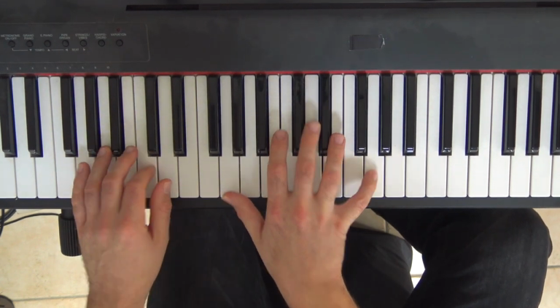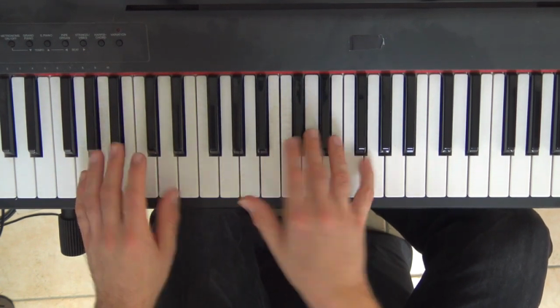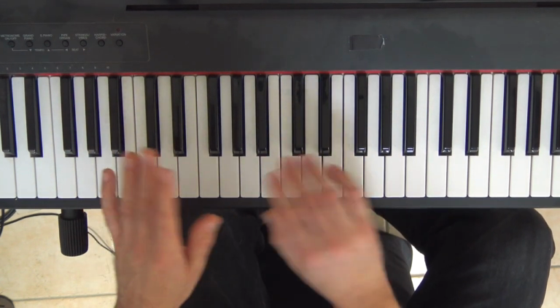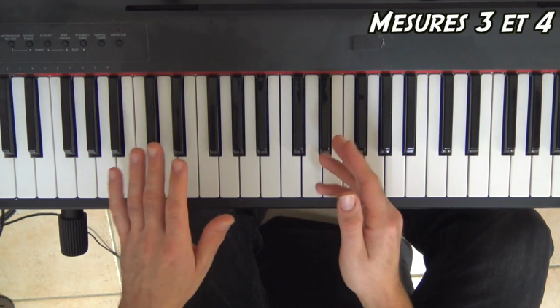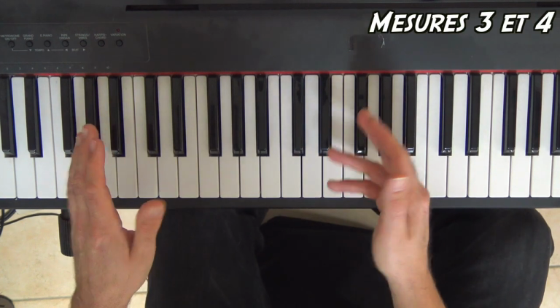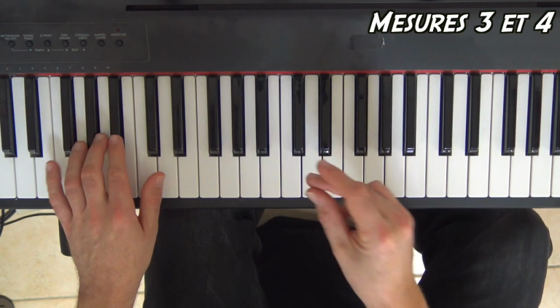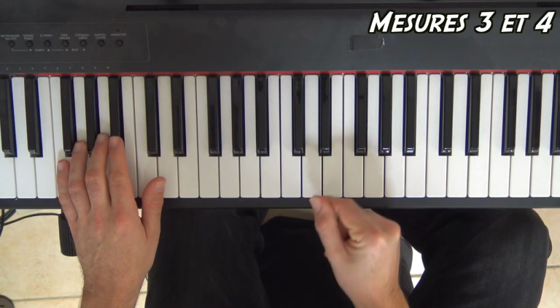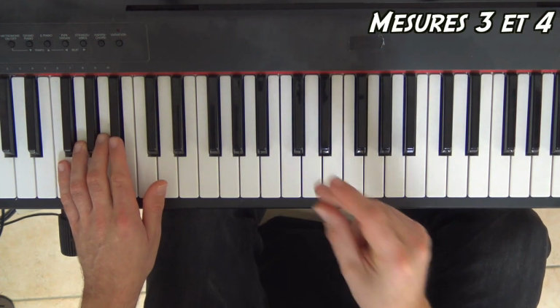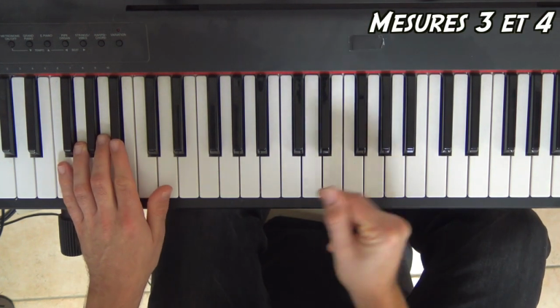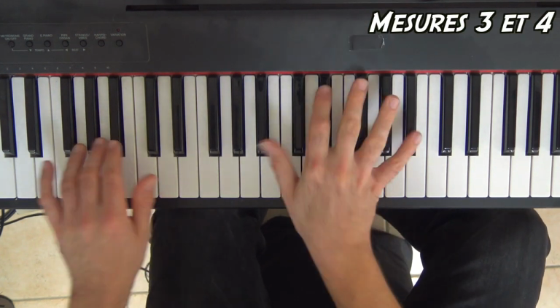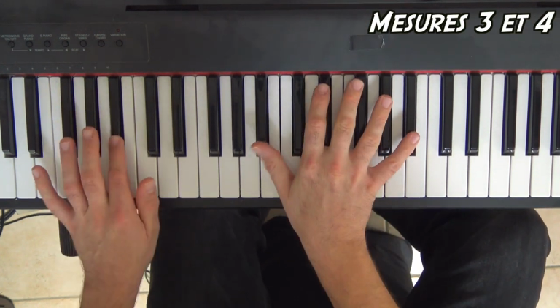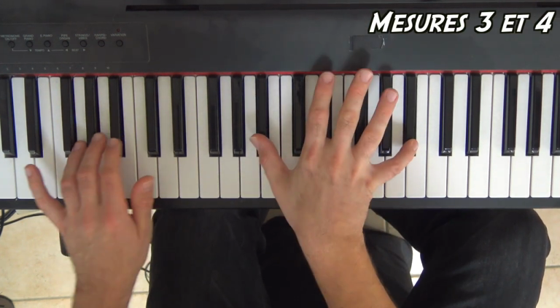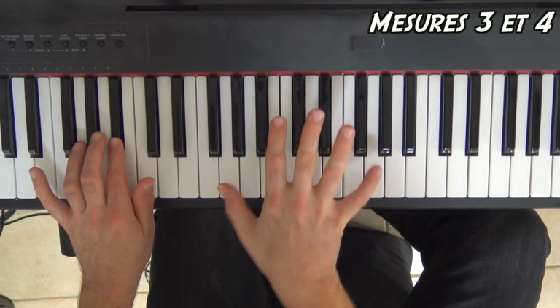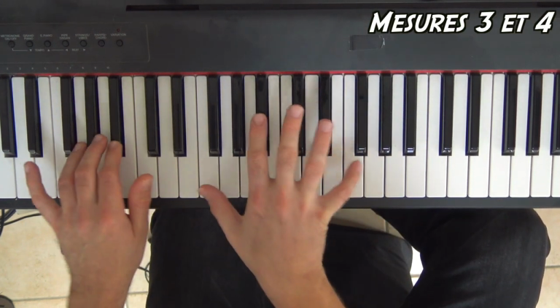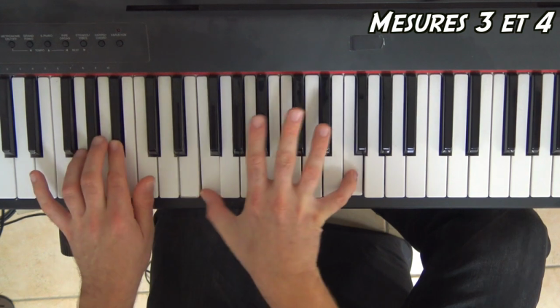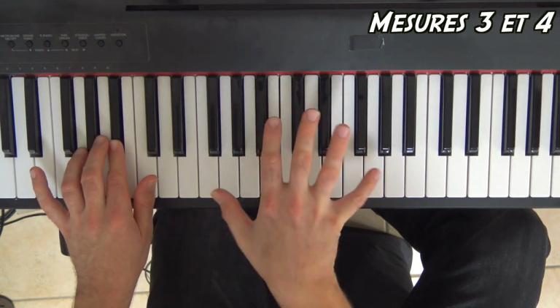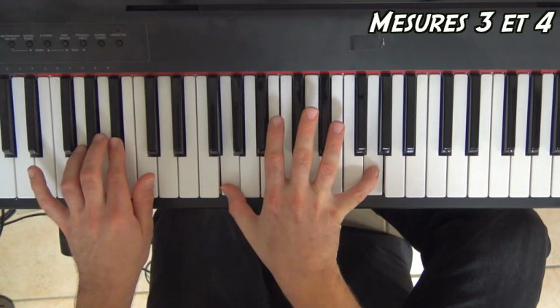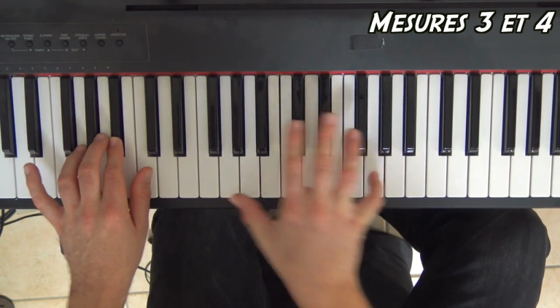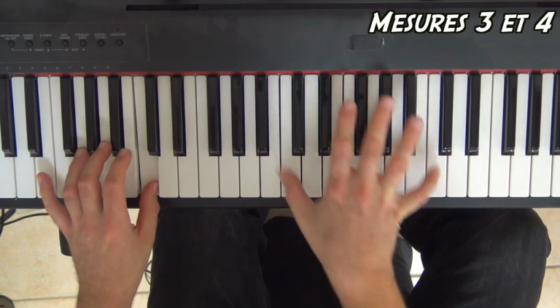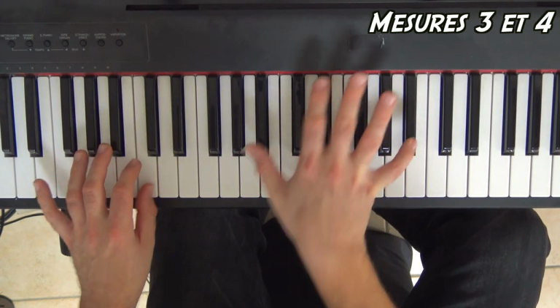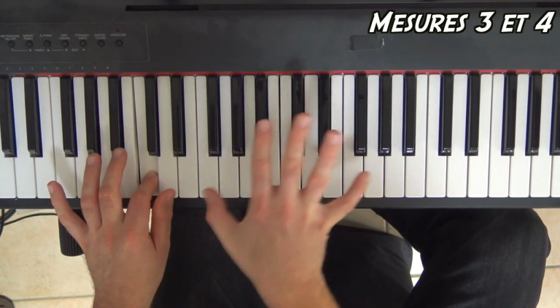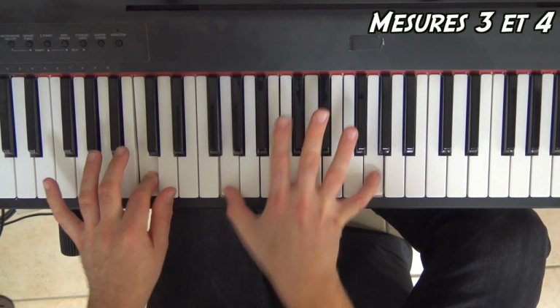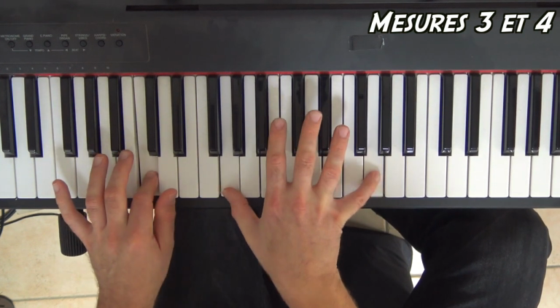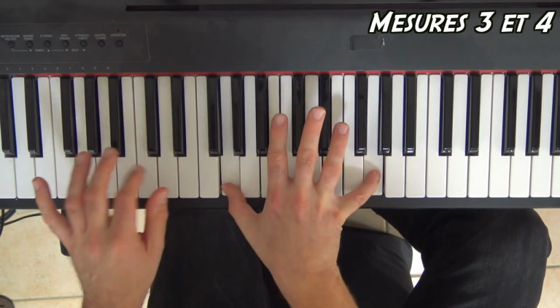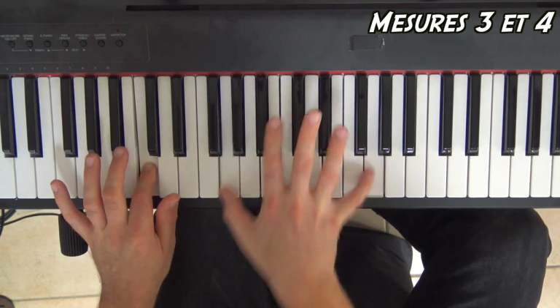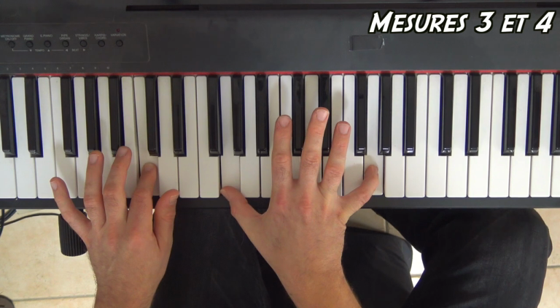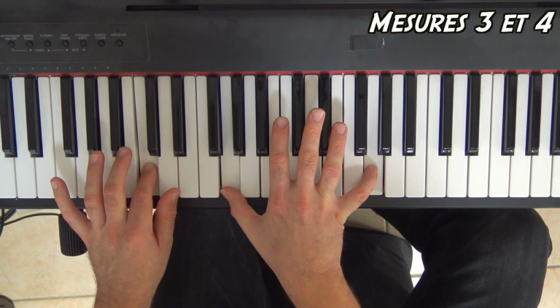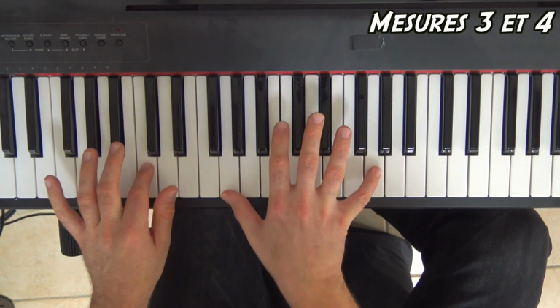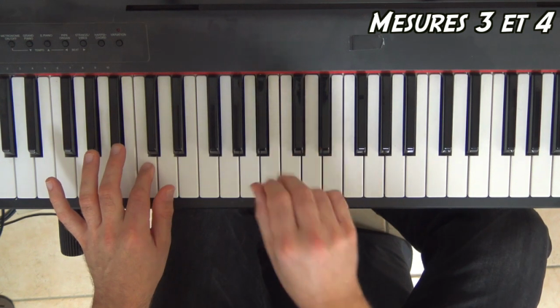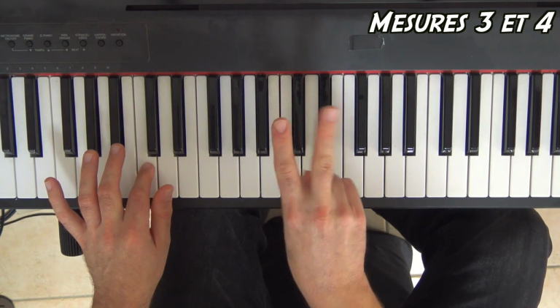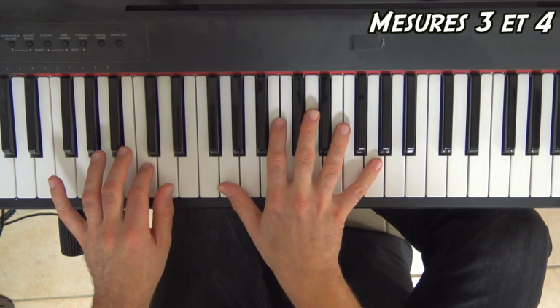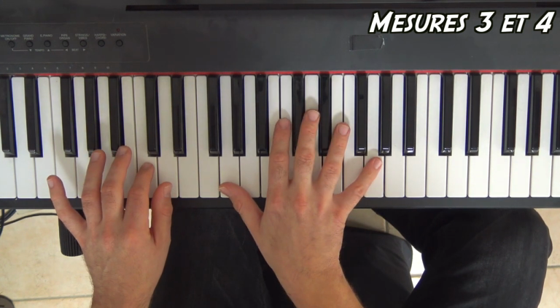Je vous enchaîne les mesures 3 et 4. Il nous manque deux mesures et c'est fini pour l'intro.